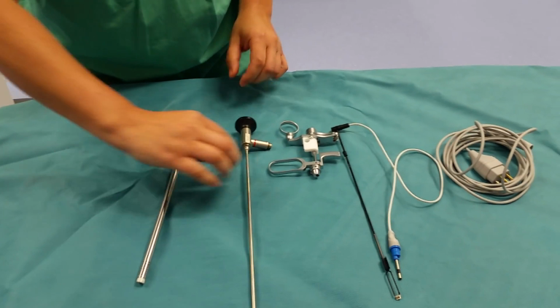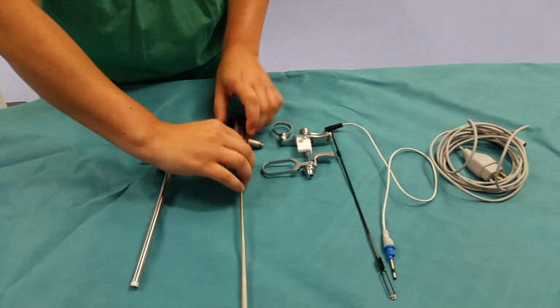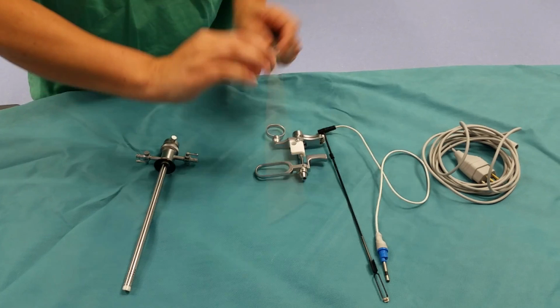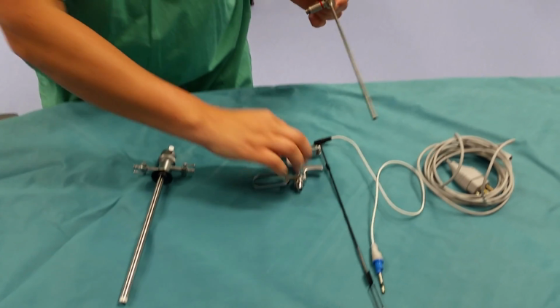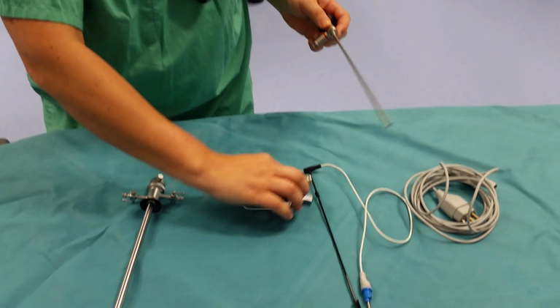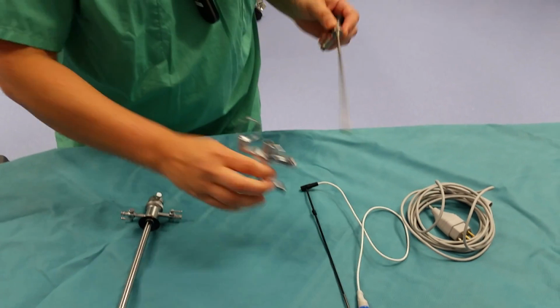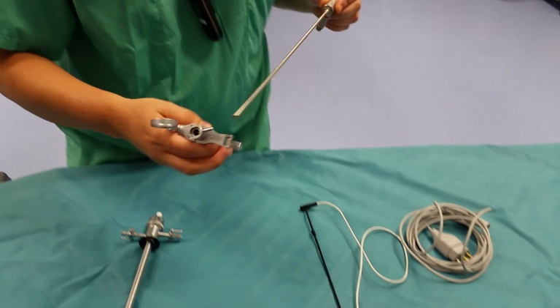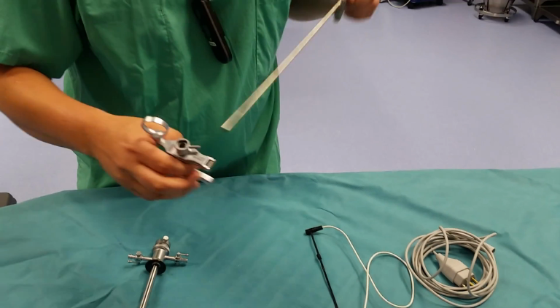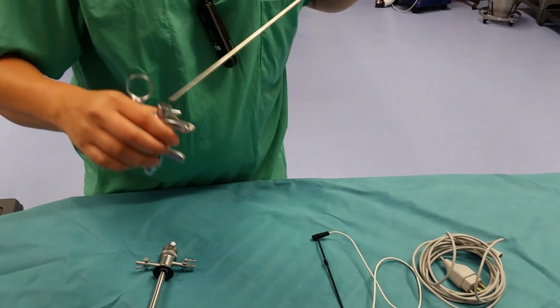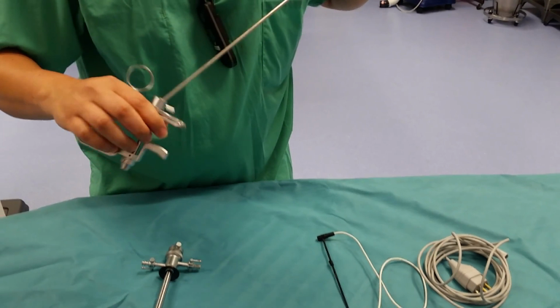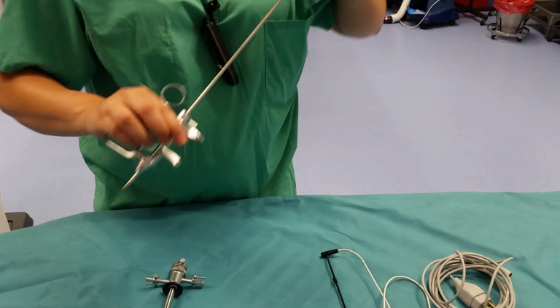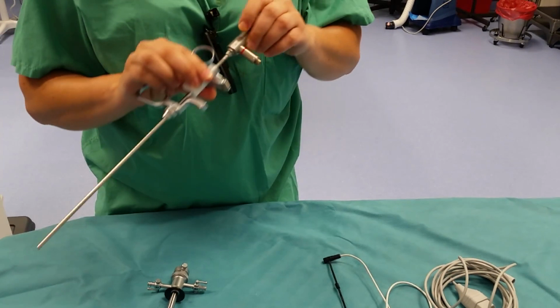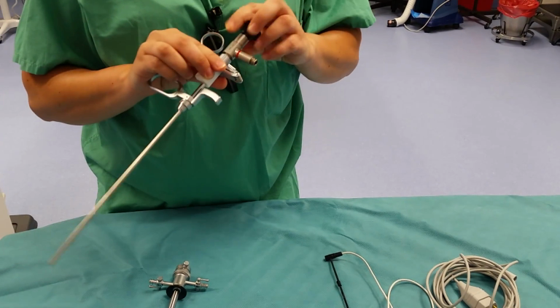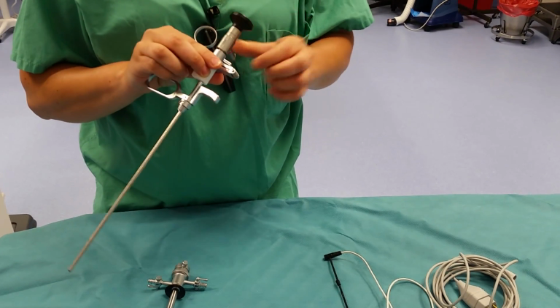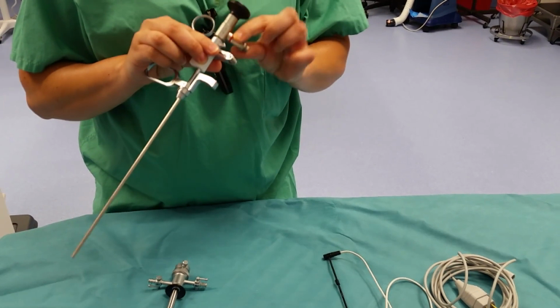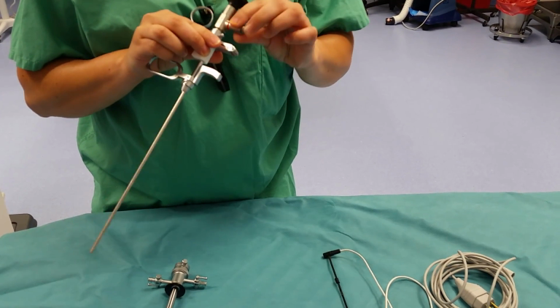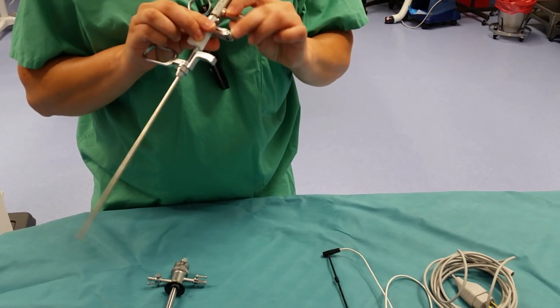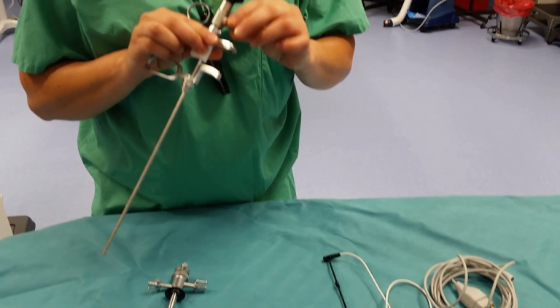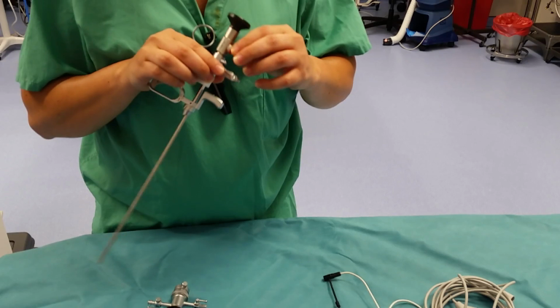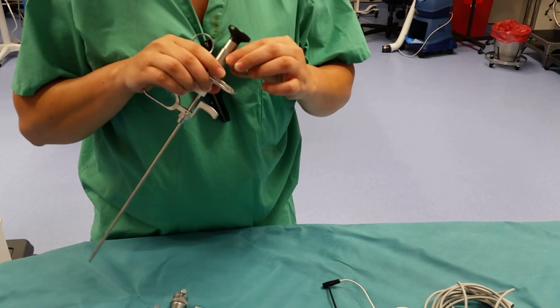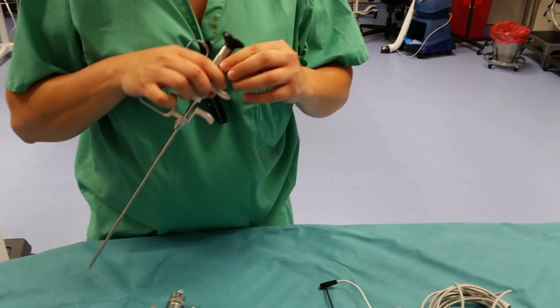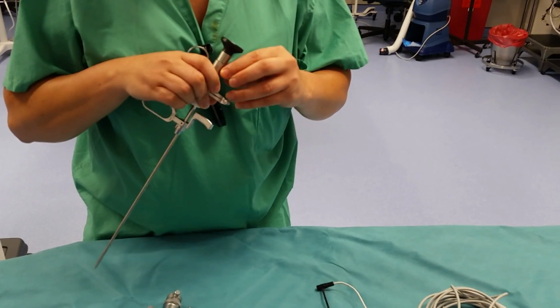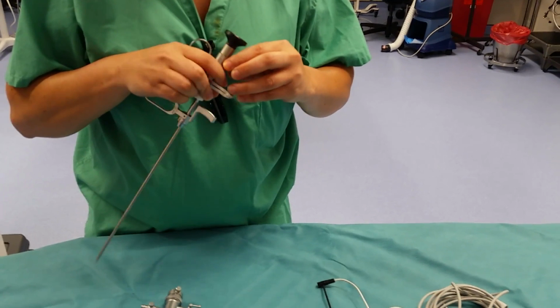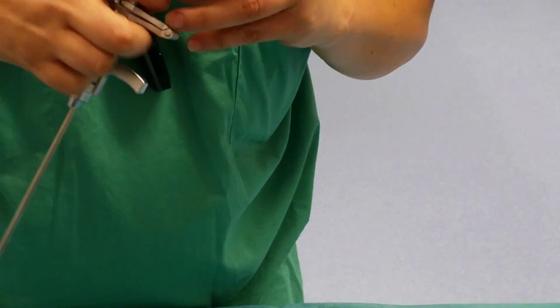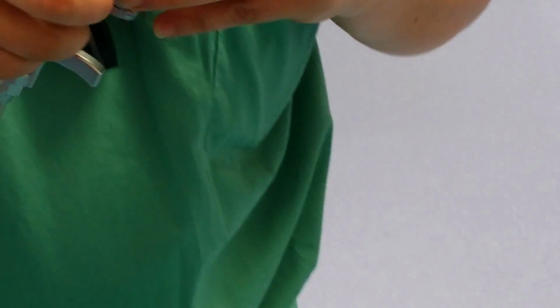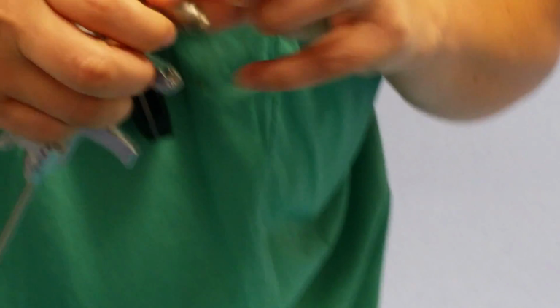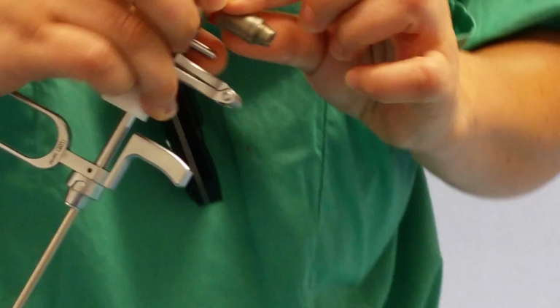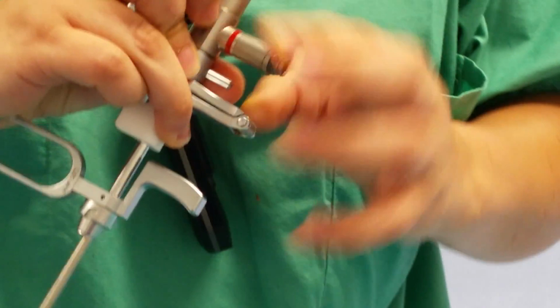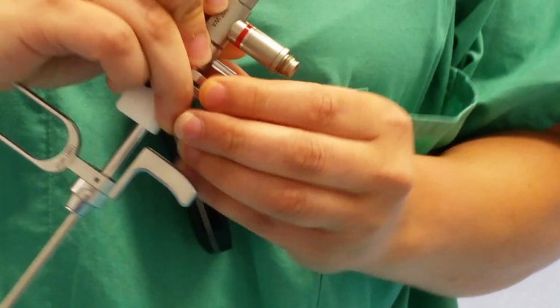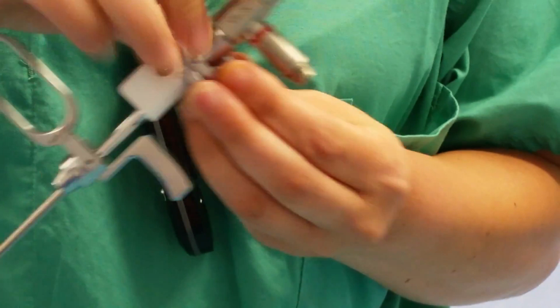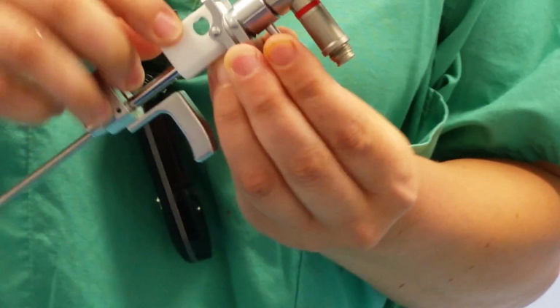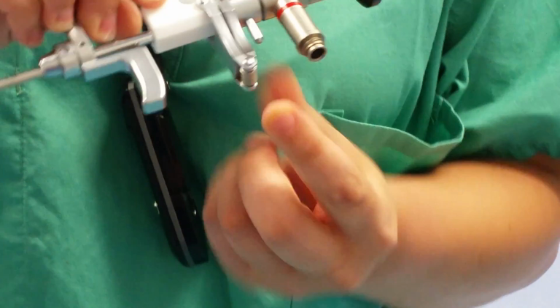Next we're going to go to the lens. The light cord — you want it facing the spring. It locks into place.